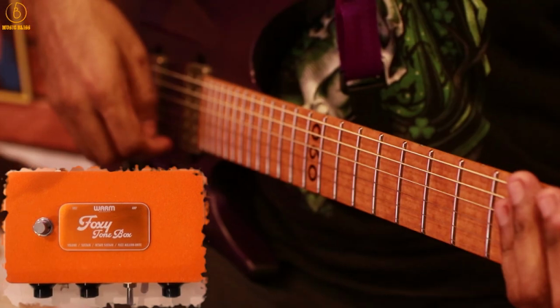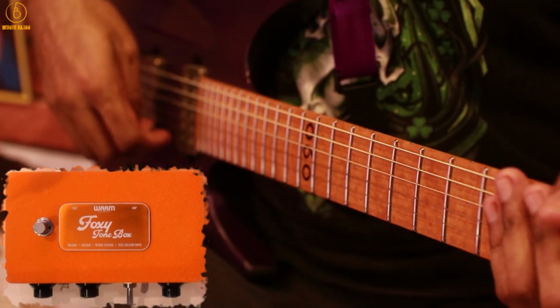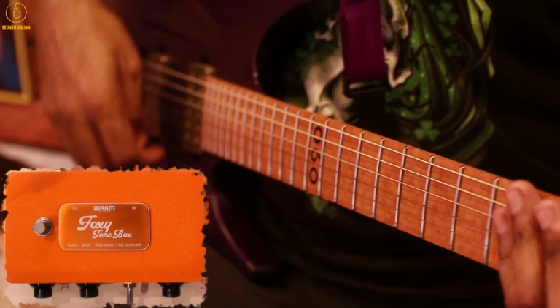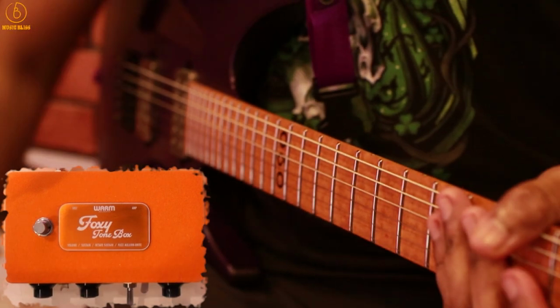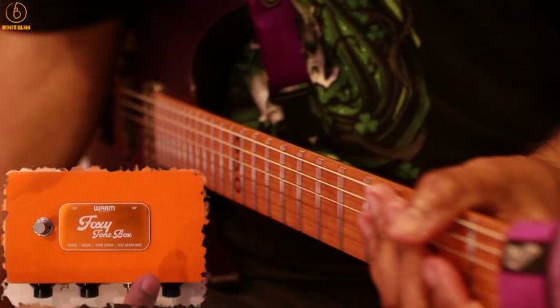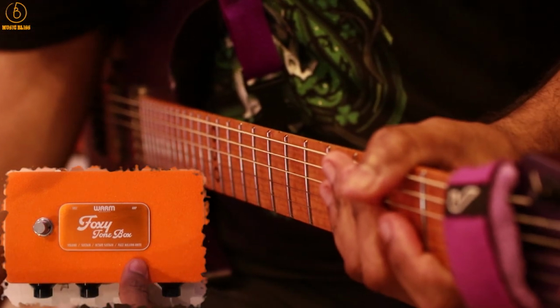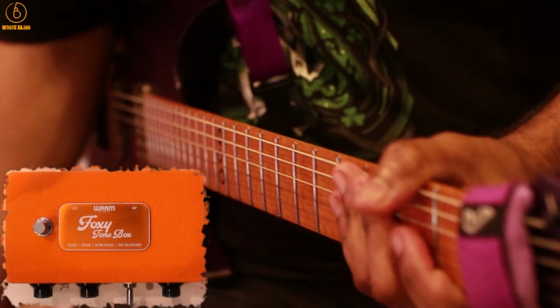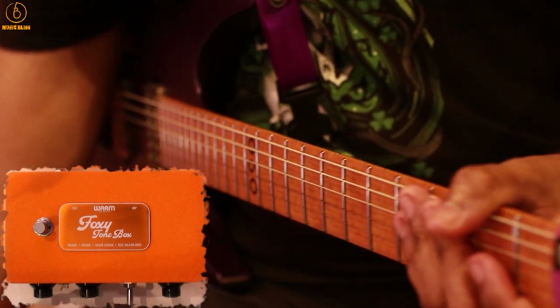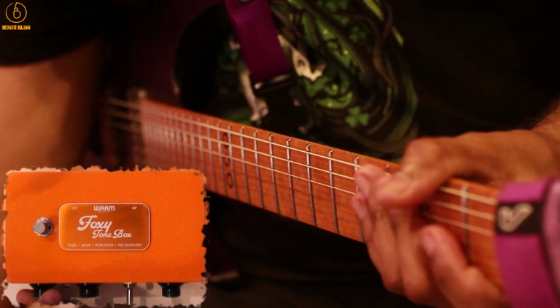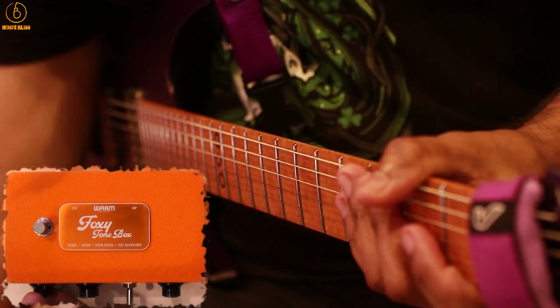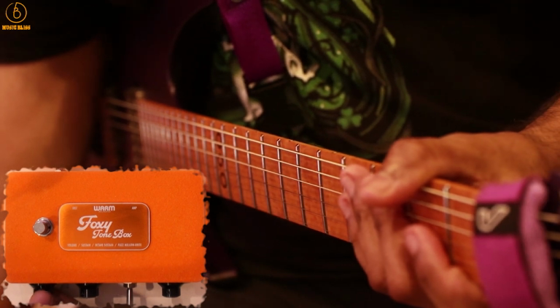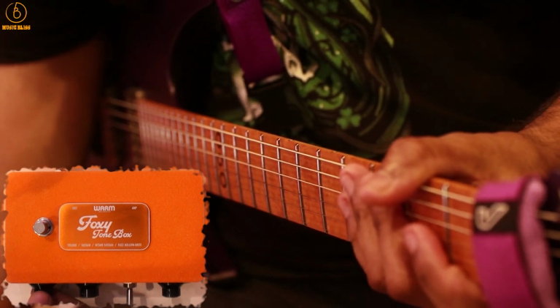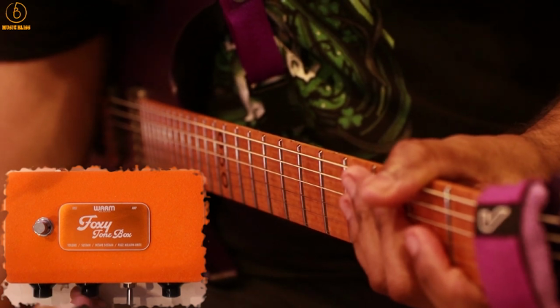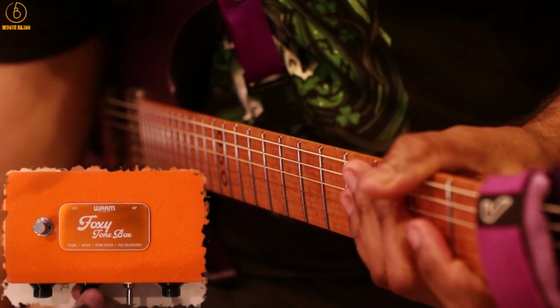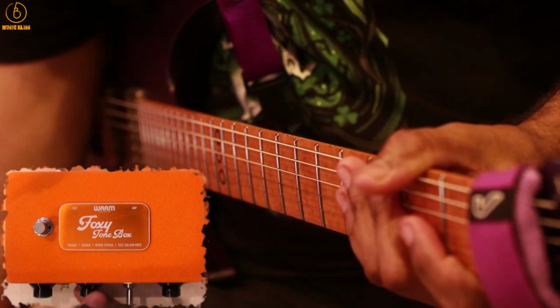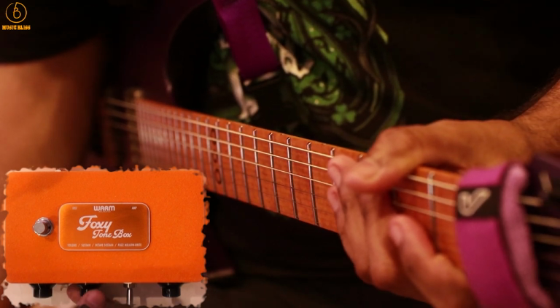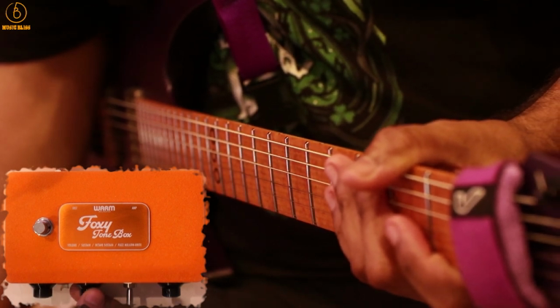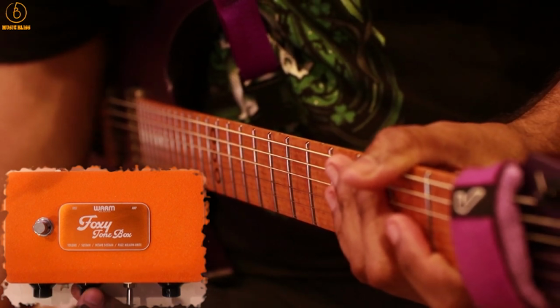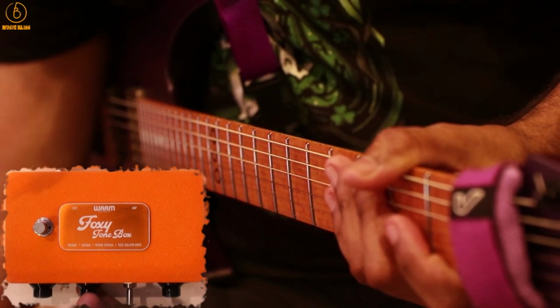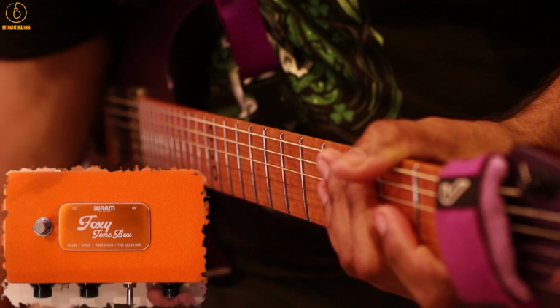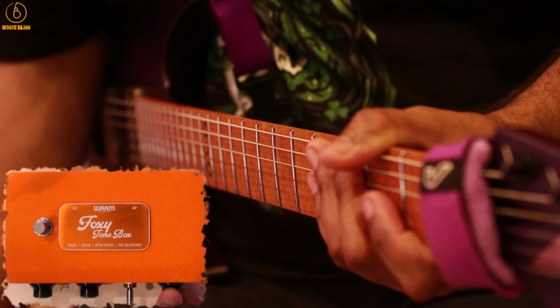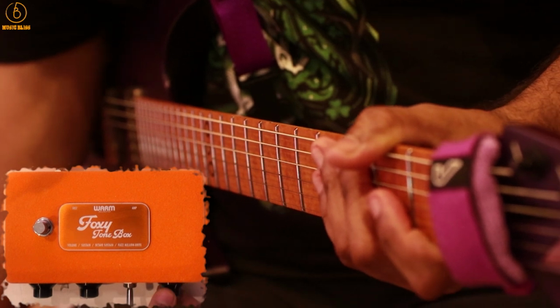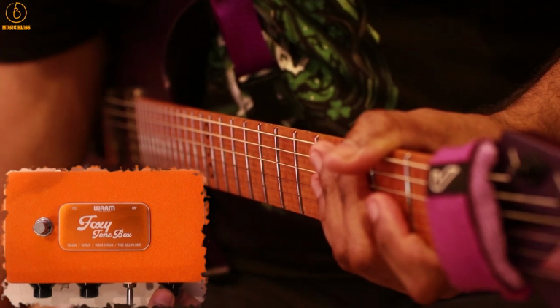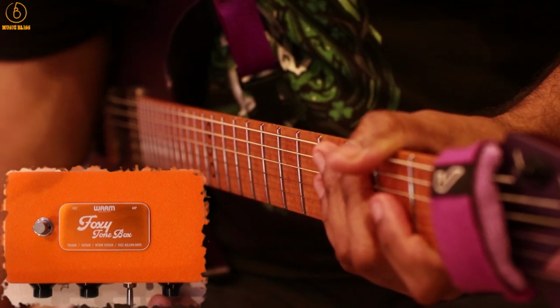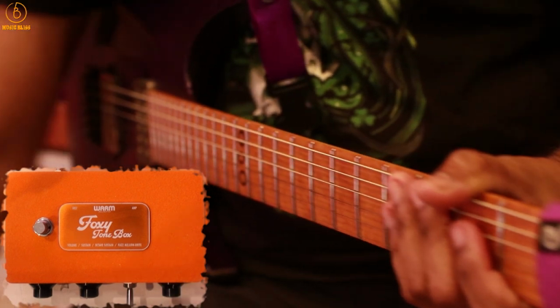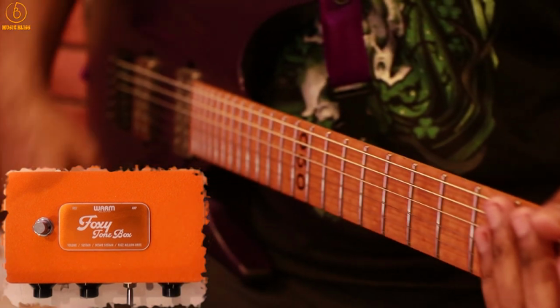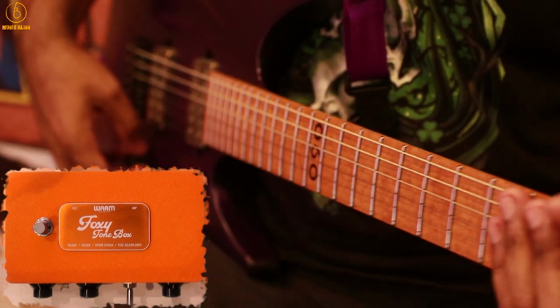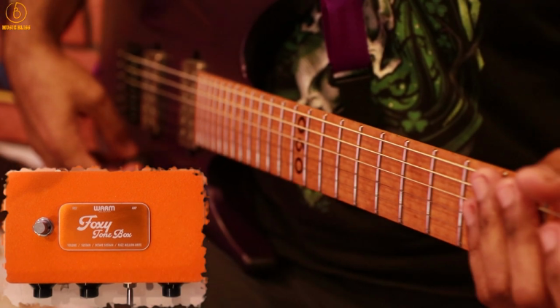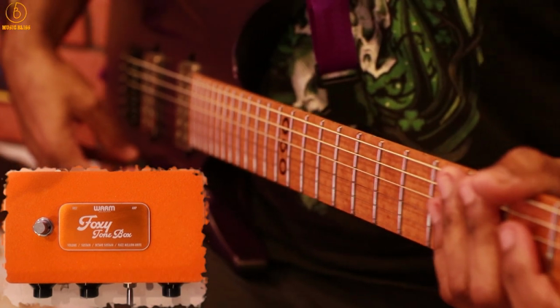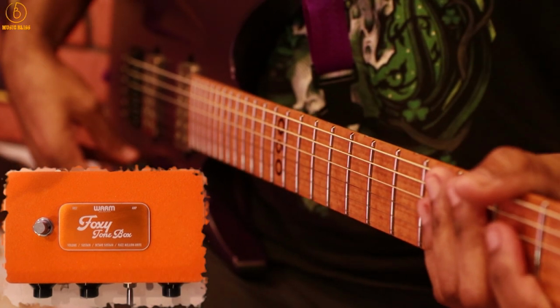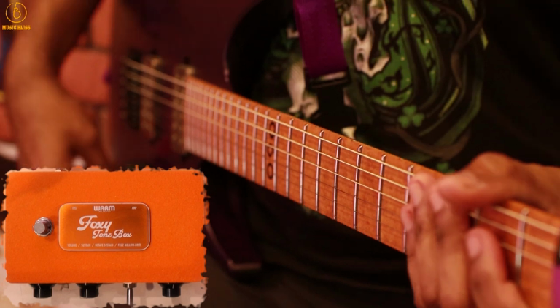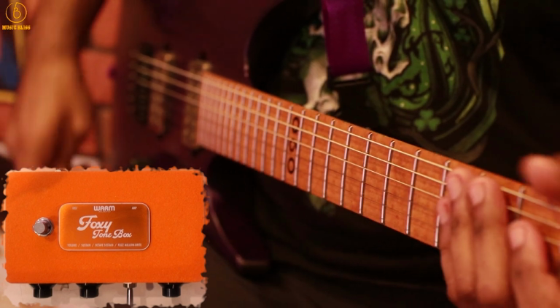Now we are going to repeat this with the octave knob engaged. I'm going to bring back the volume to 12 o'clock, bring the fuzz back to about 10 o'clock, and bring the tone knob back to 12 o'clock. Let's listen to how the pedal sounds with the octave on.